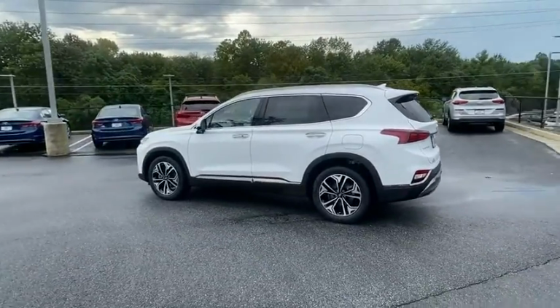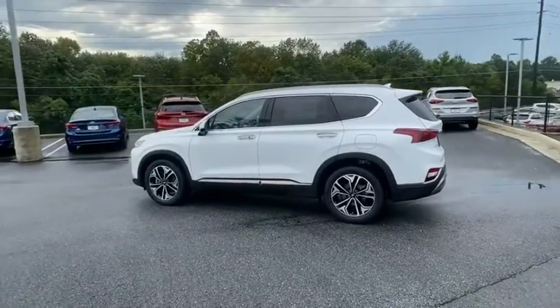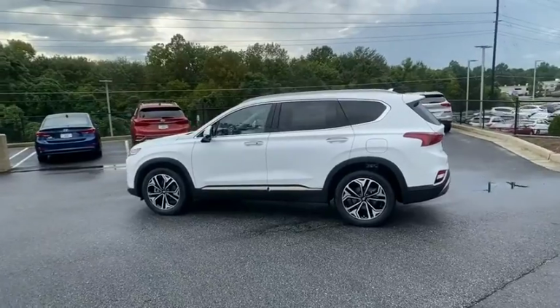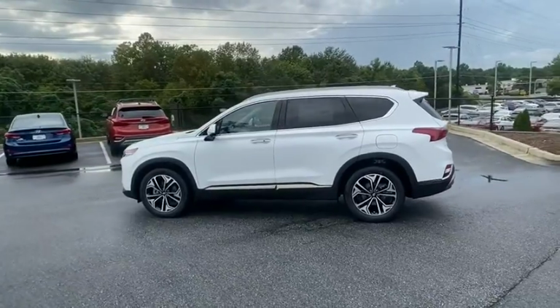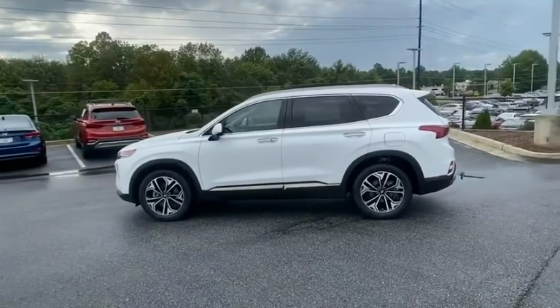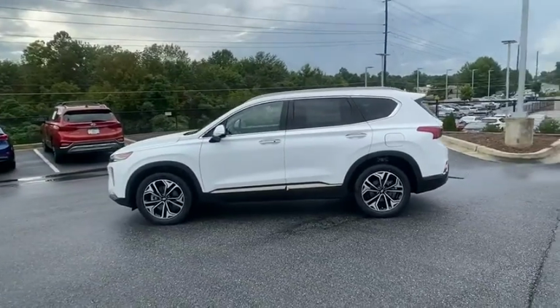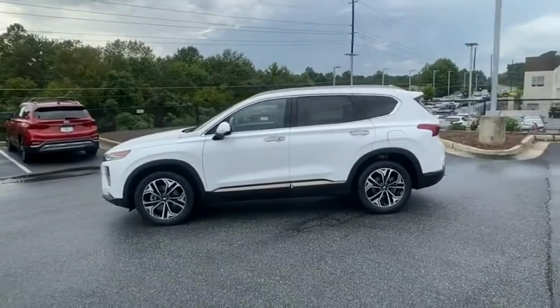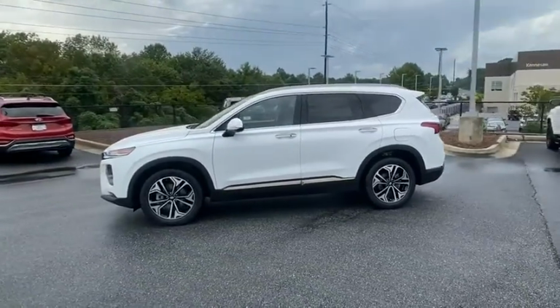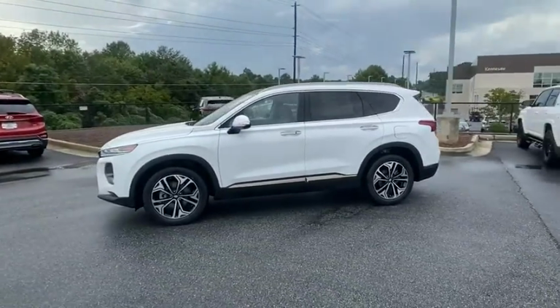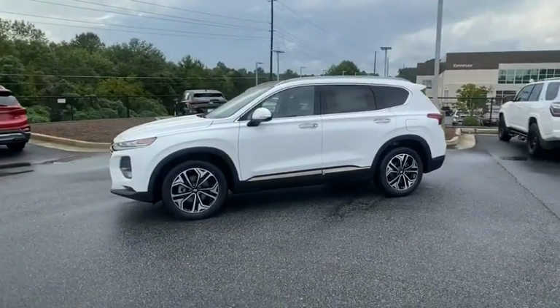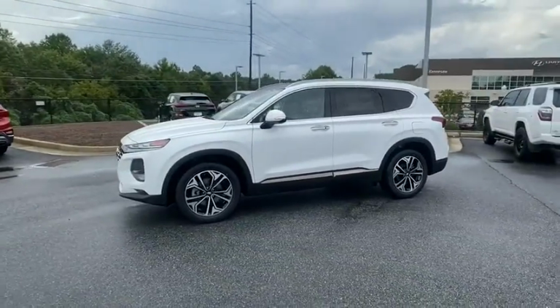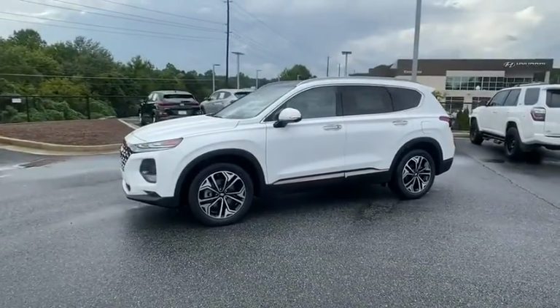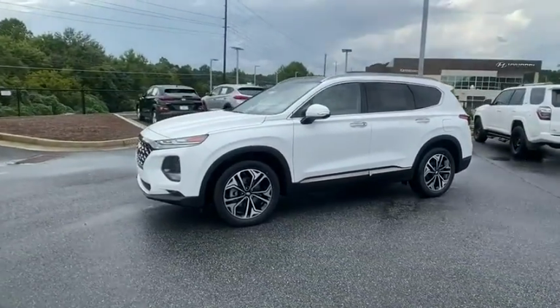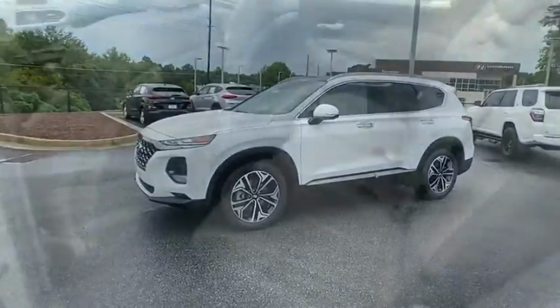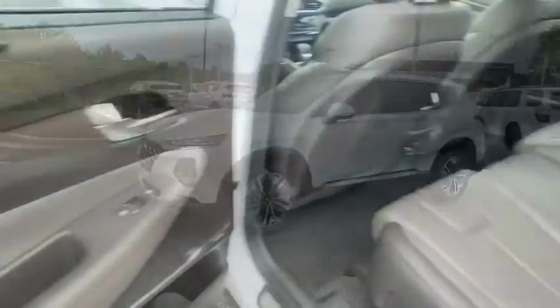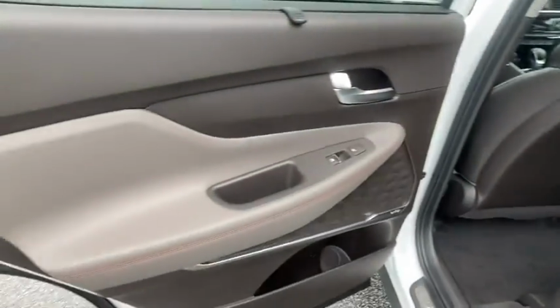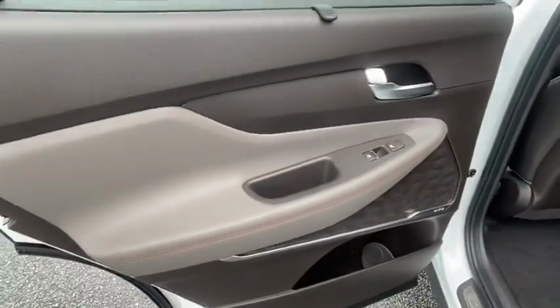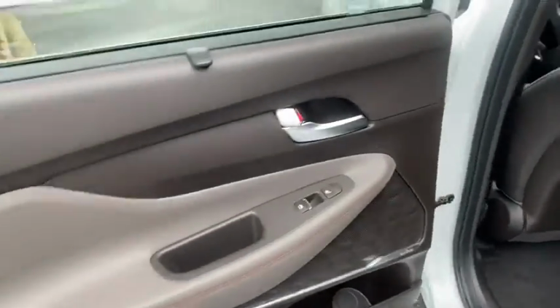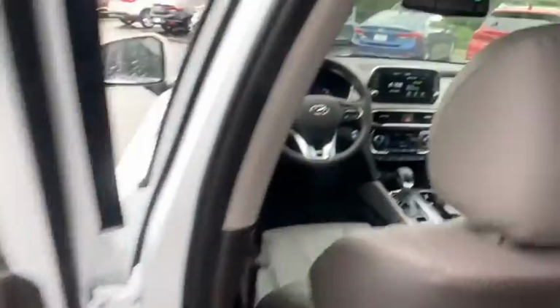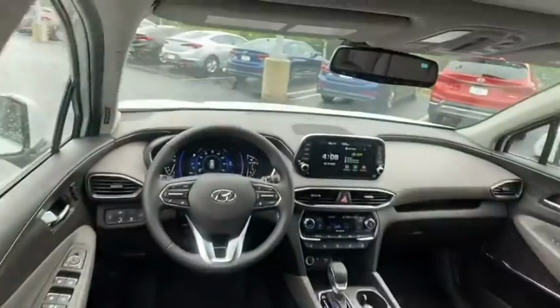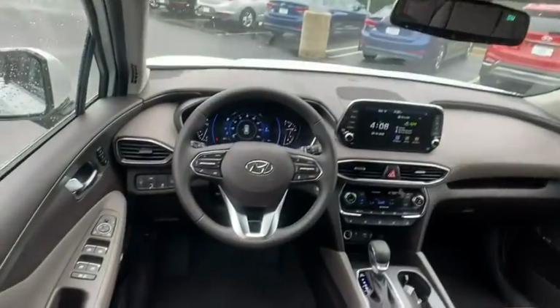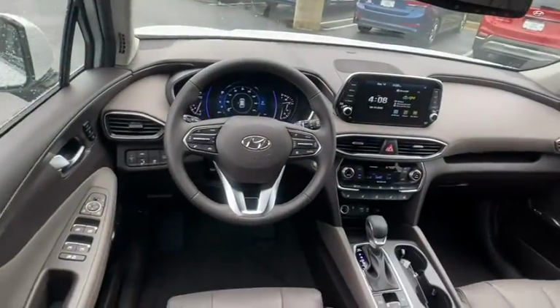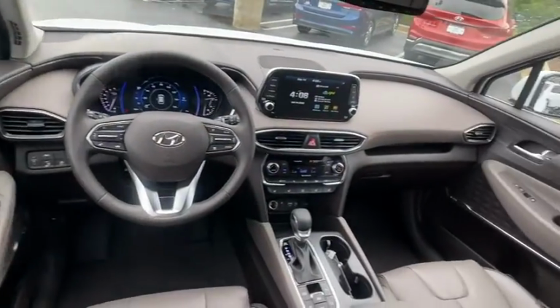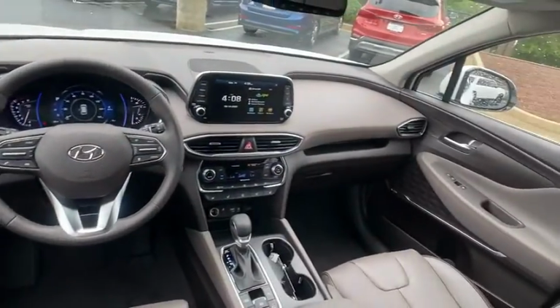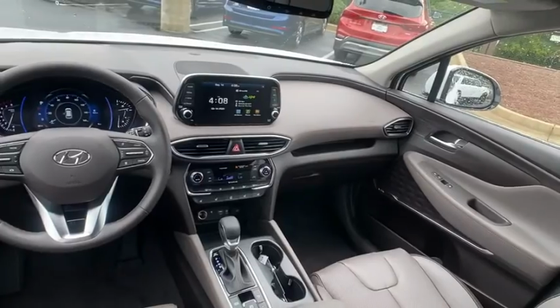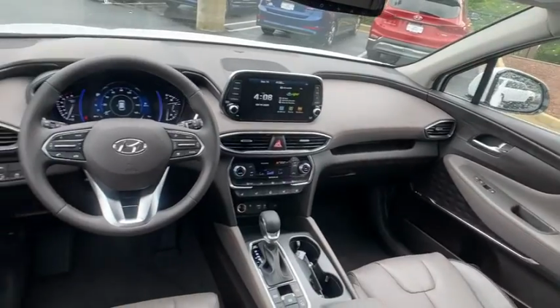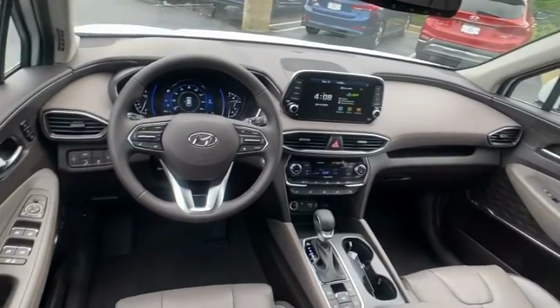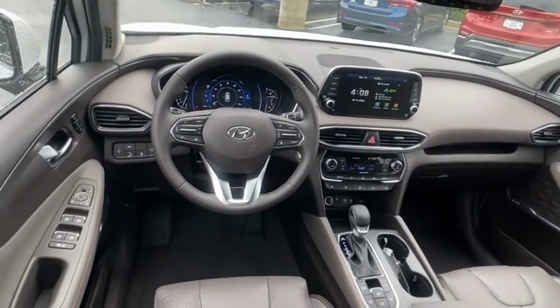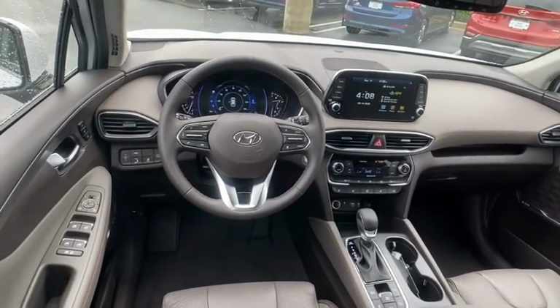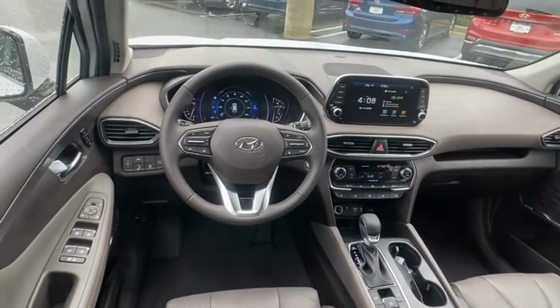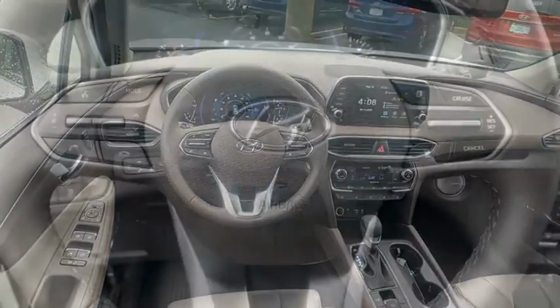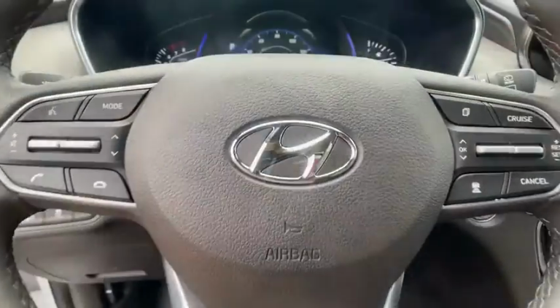Fog lights, heated front seats, heated steering wheel, trip computer, power windows, rear window defroster, security system, brake assist. This vehicle offers reliability and good looks at a great price. So come in and take a test drive today.